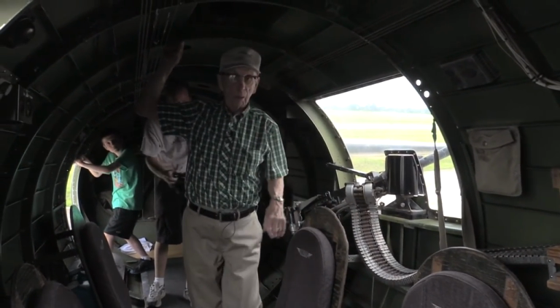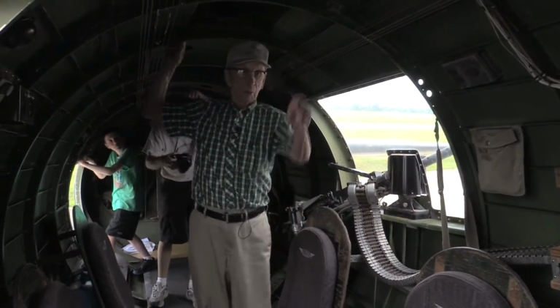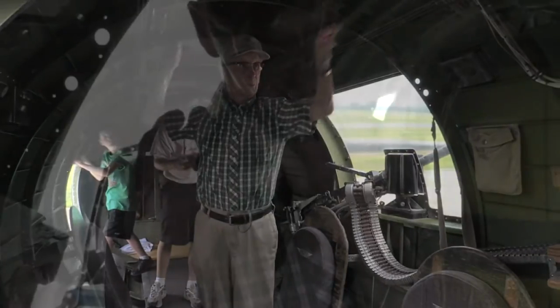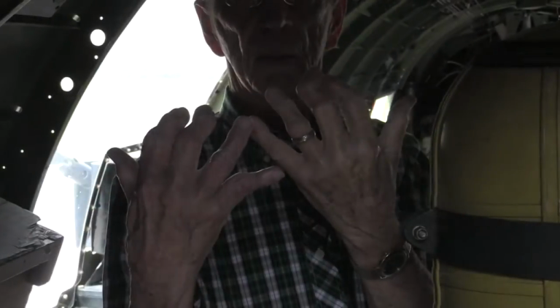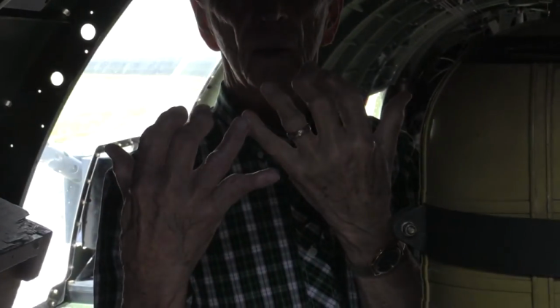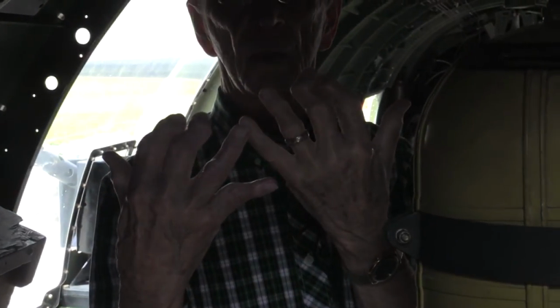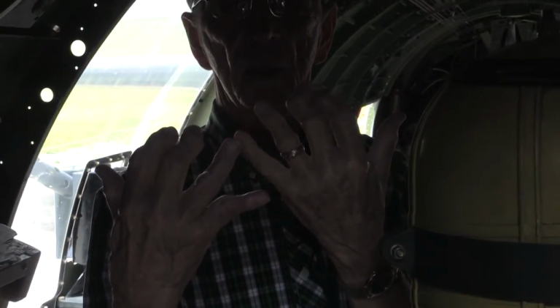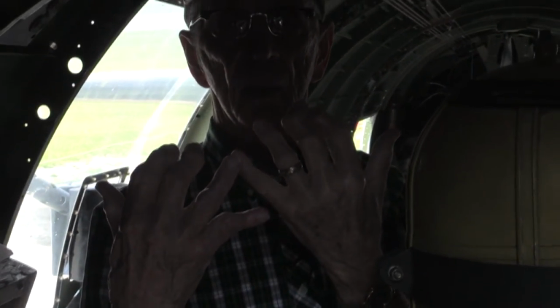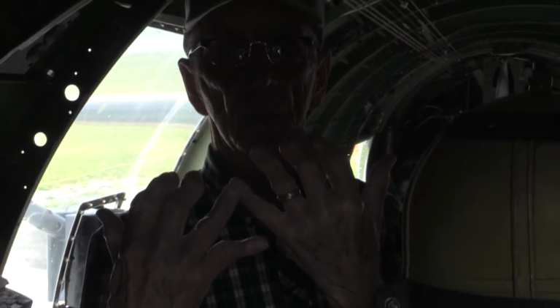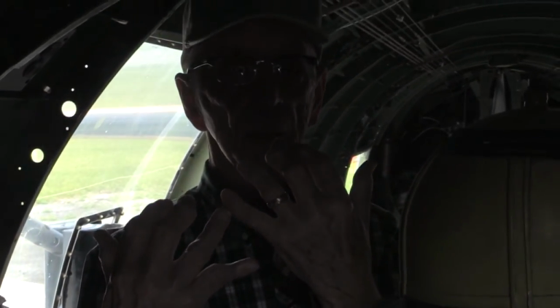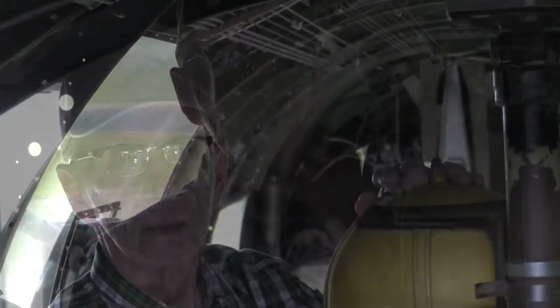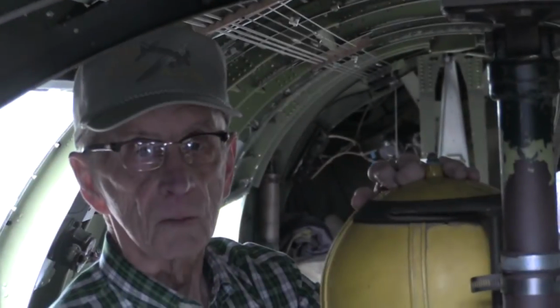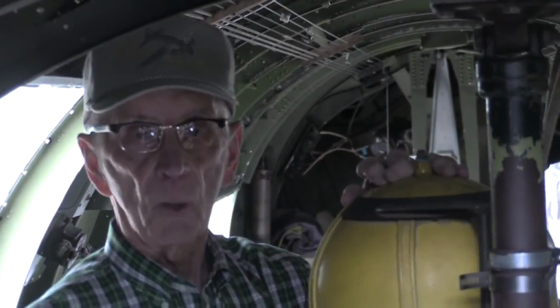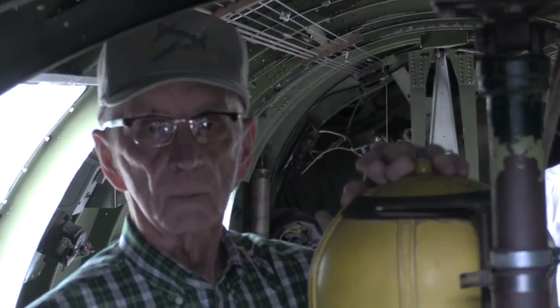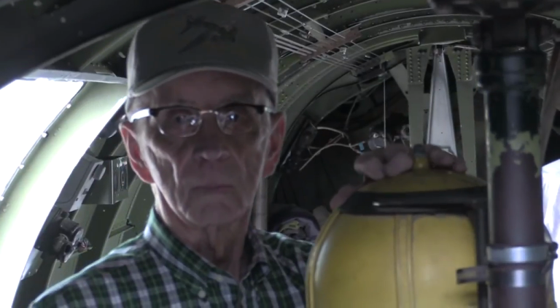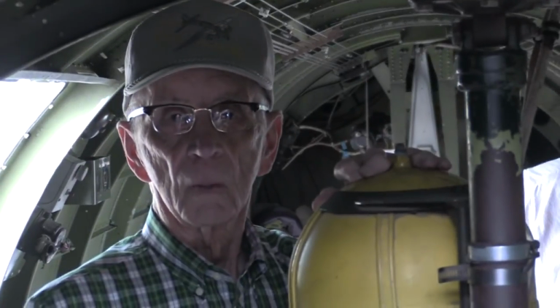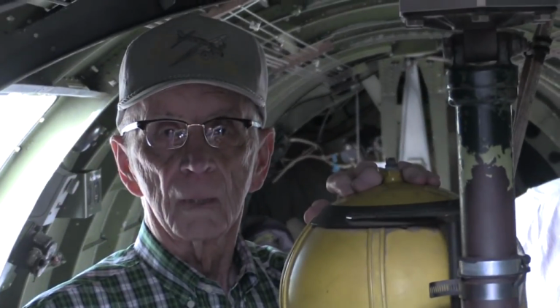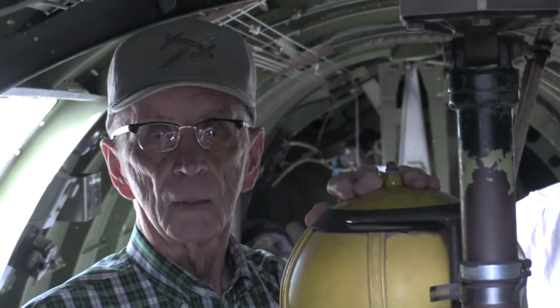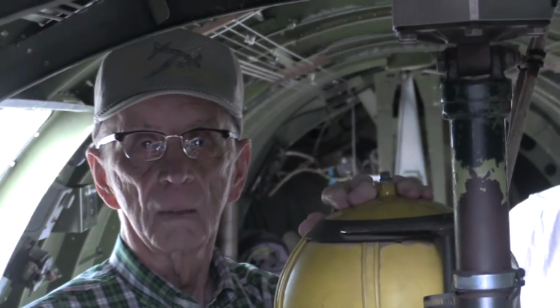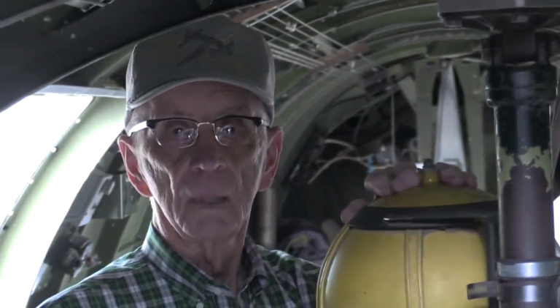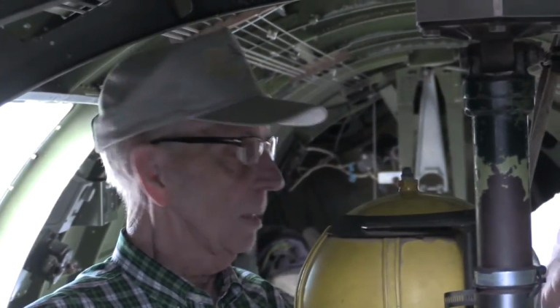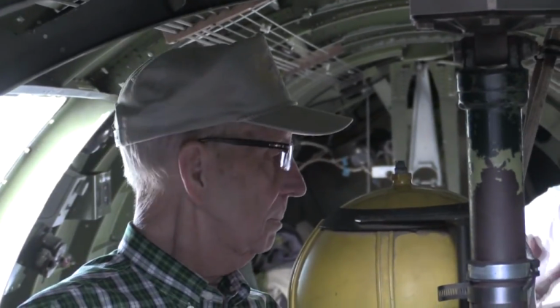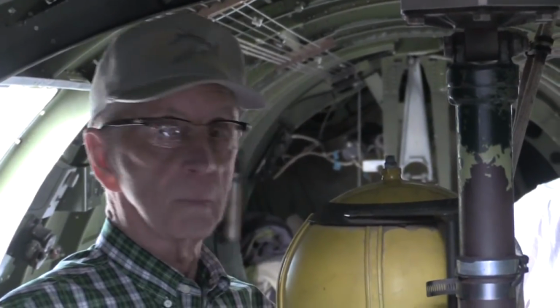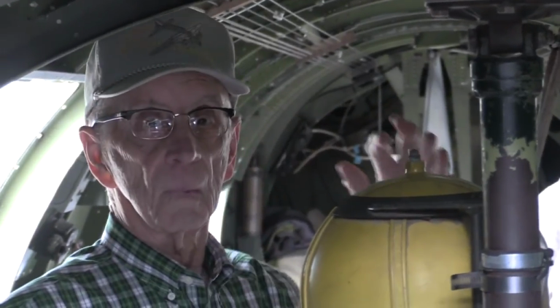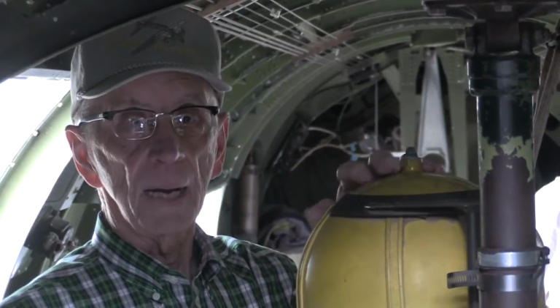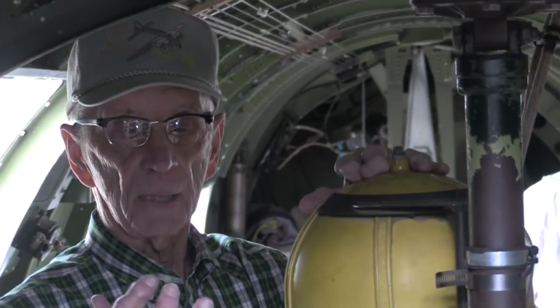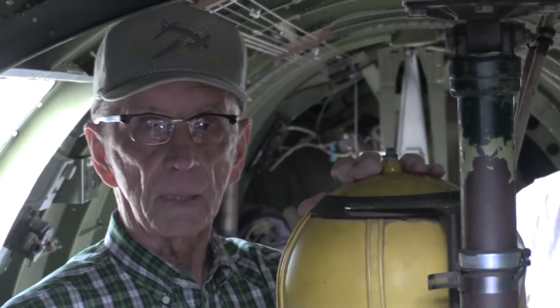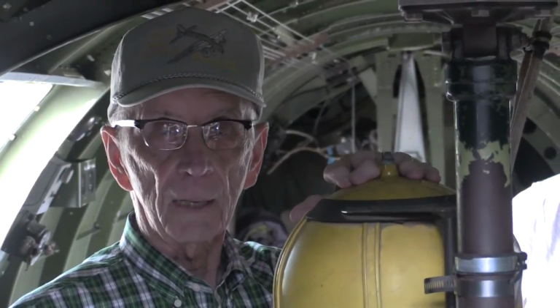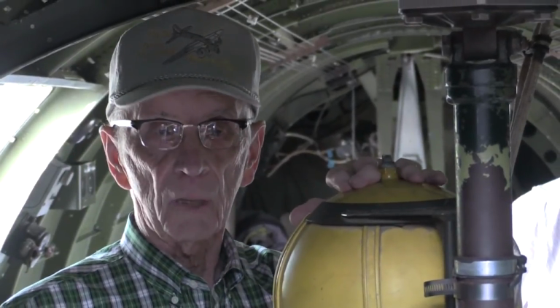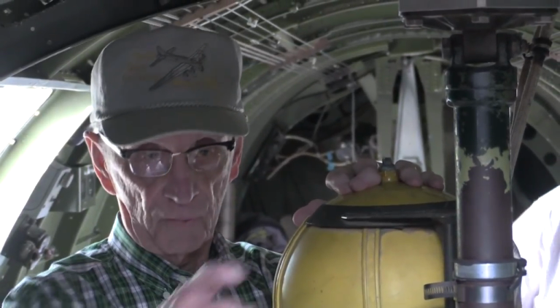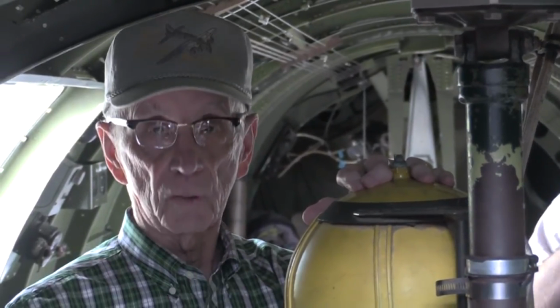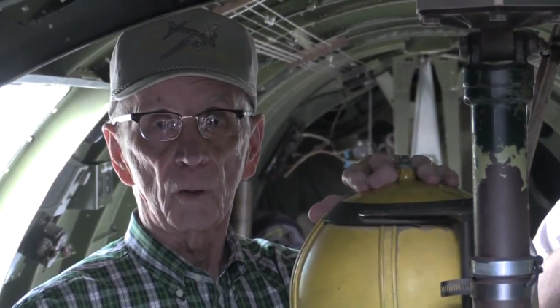The sub-zero temperatures at high altitudes left a lasting mark on his hands. "20 below. So you're constantly dealing with cold hands?" "Yeah, your hands get it — because you can't hardly wear gloves if you're going to use that equipment."